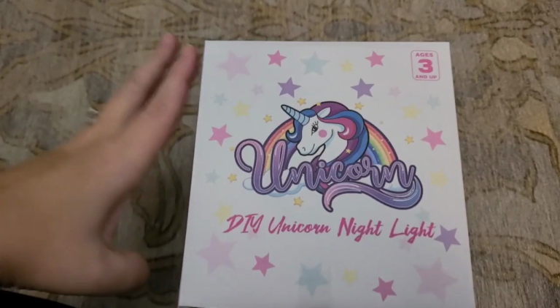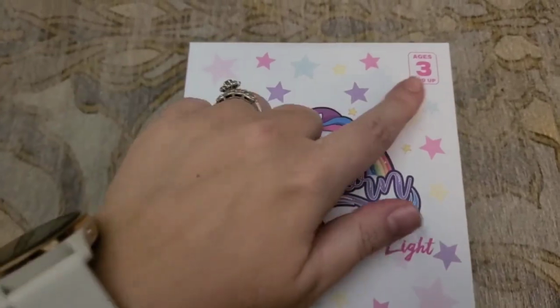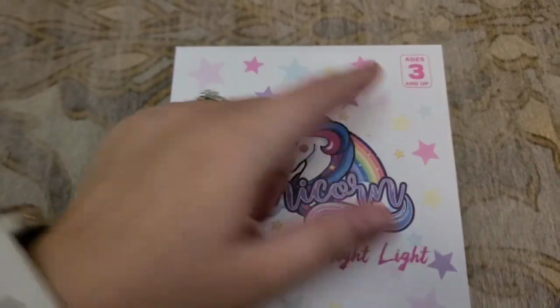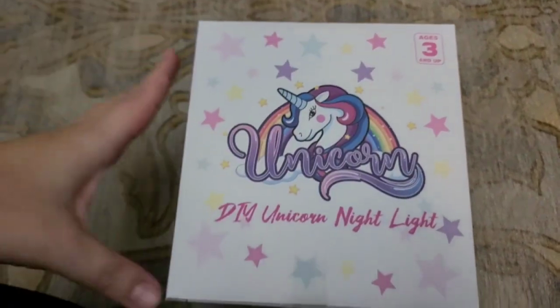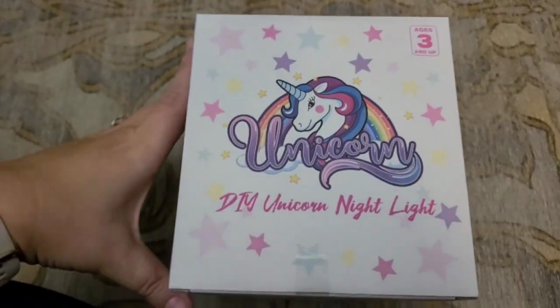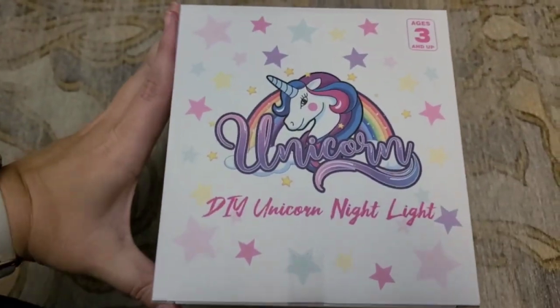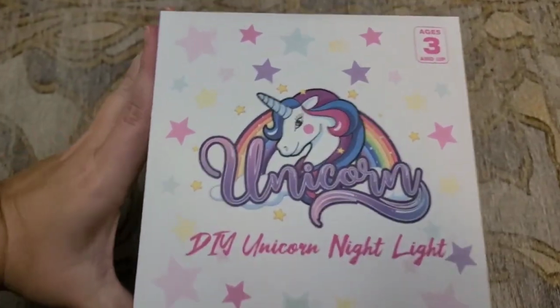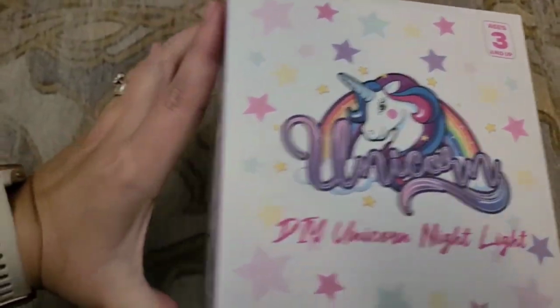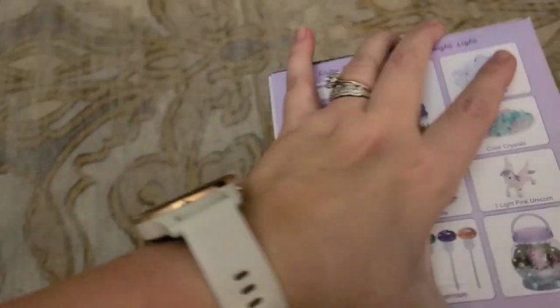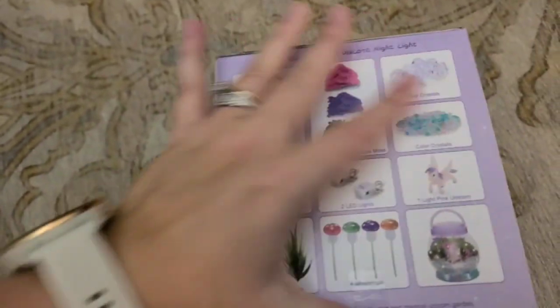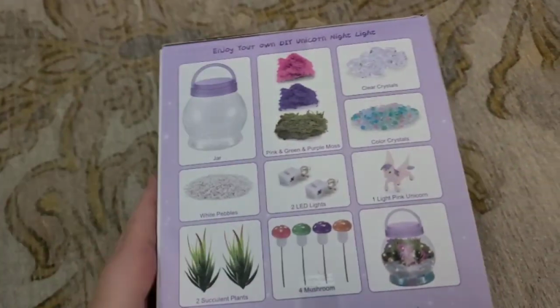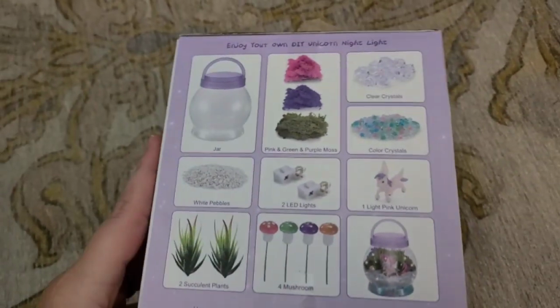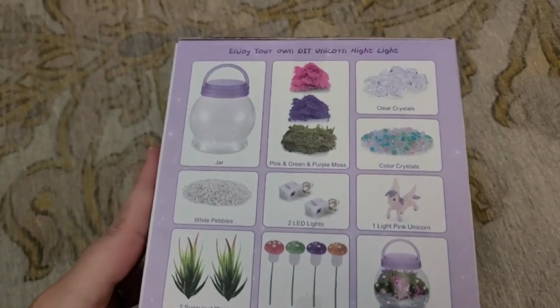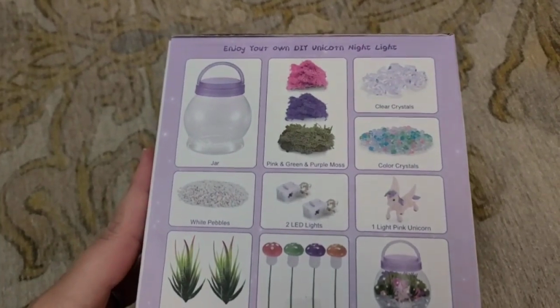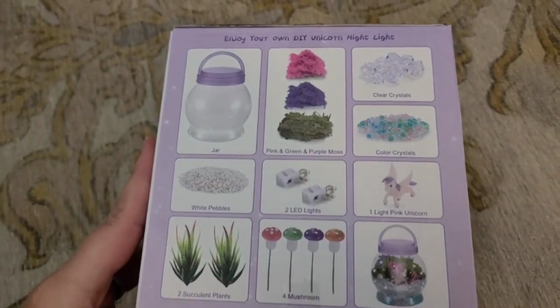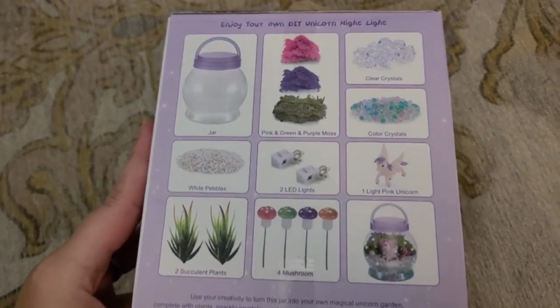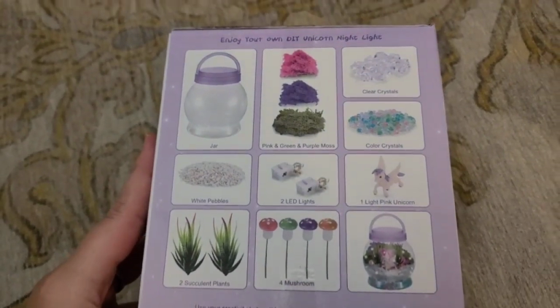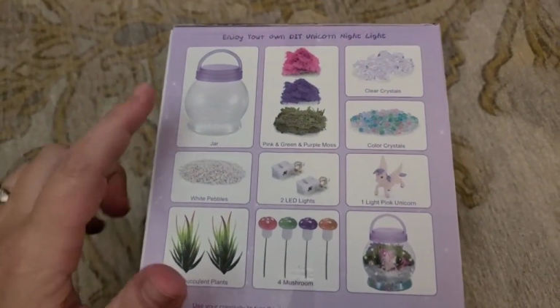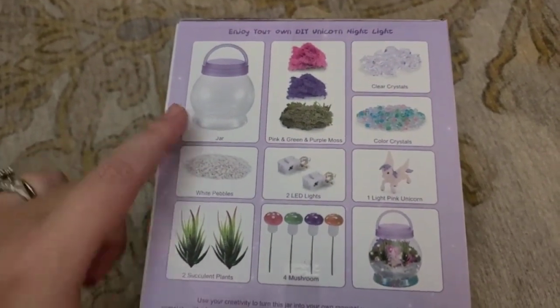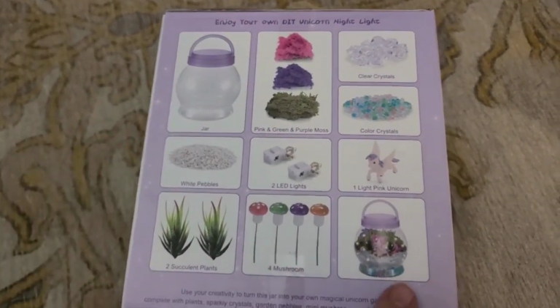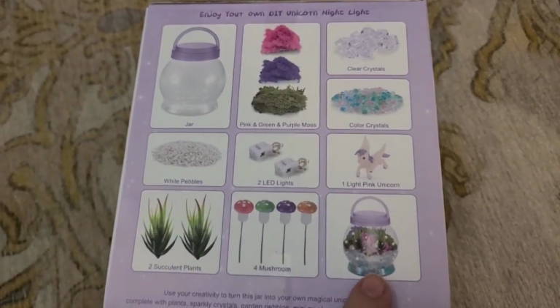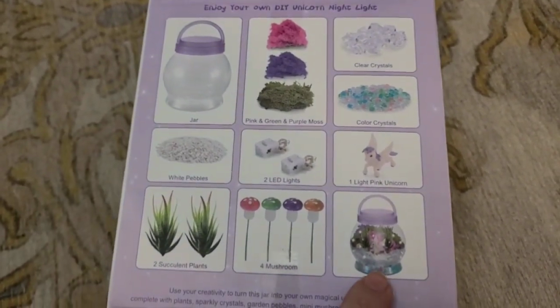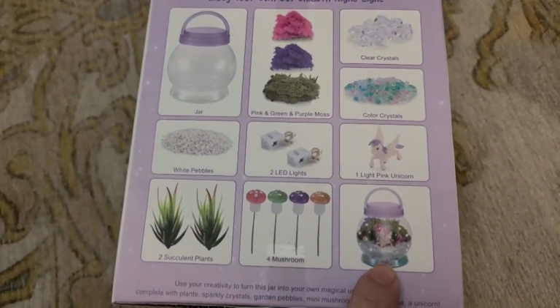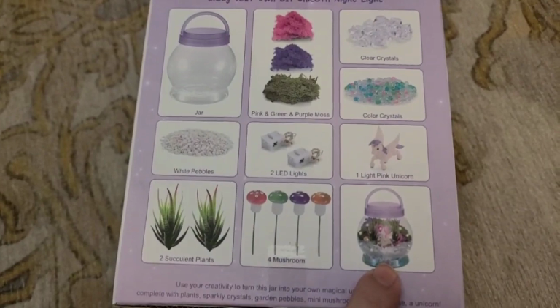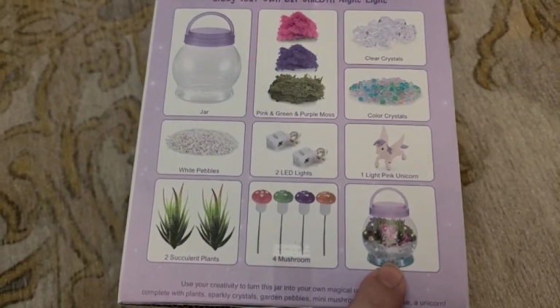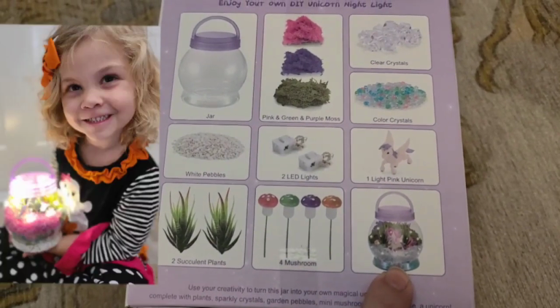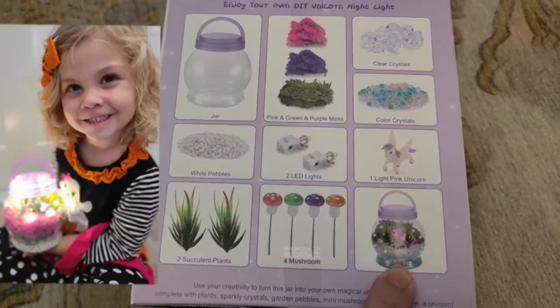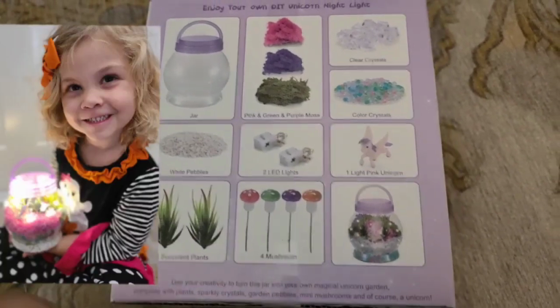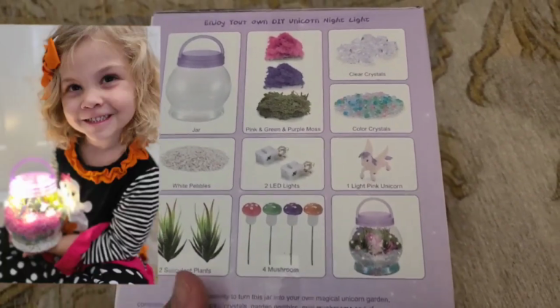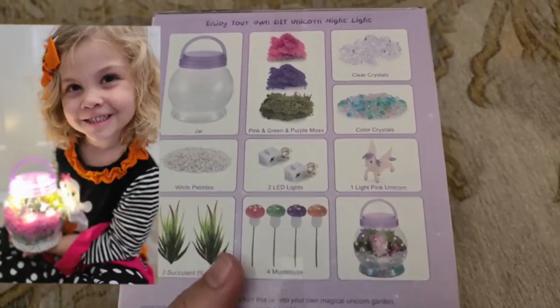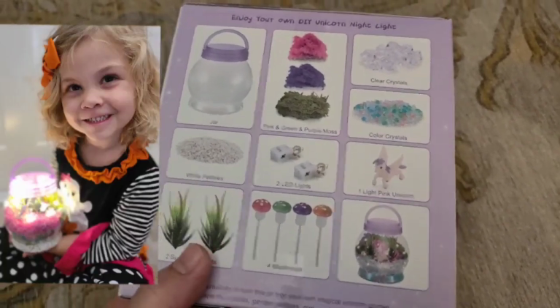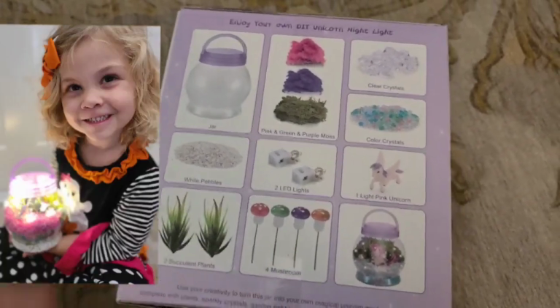So this says that it is for ages 3 and up. It is a unicorn nightlight. Here's everything that you're going to get in this kit. The goal is for them to create their own special little nightlight, which my kids are going to love.